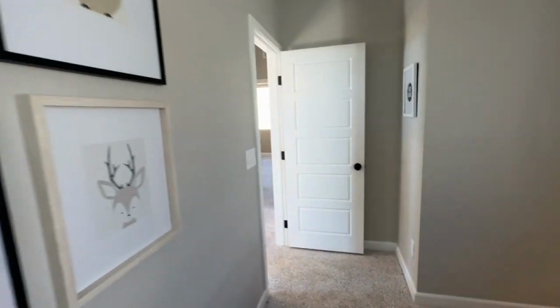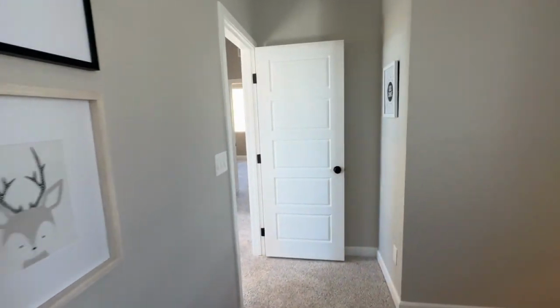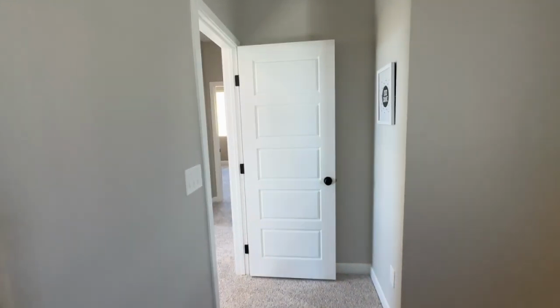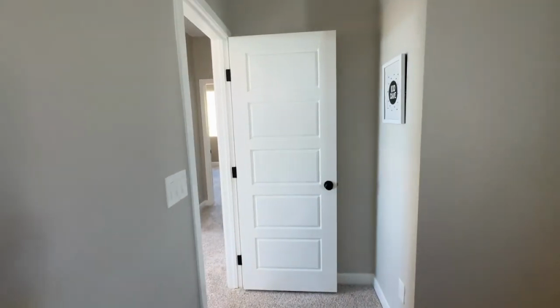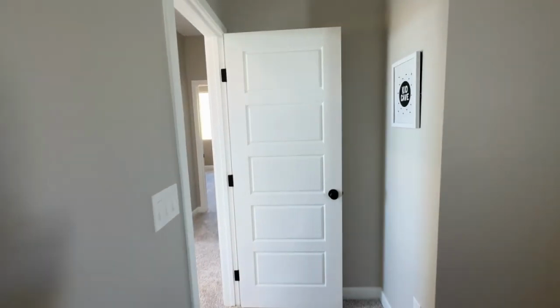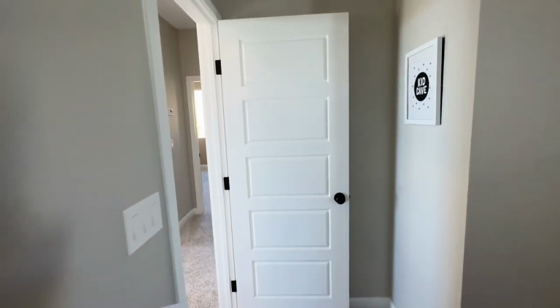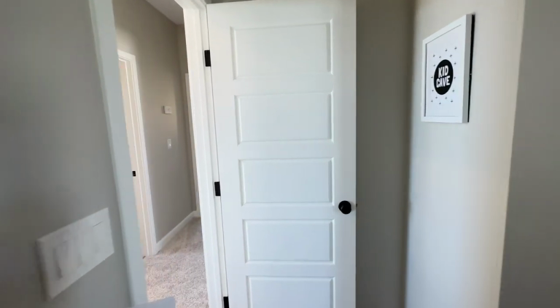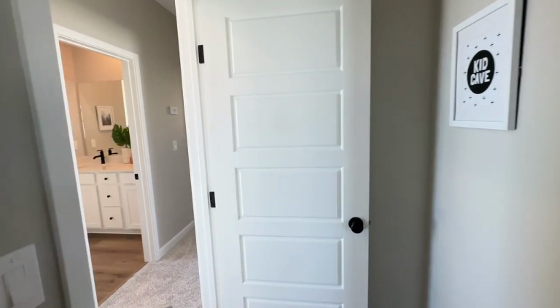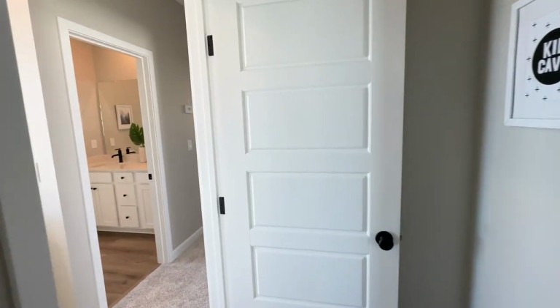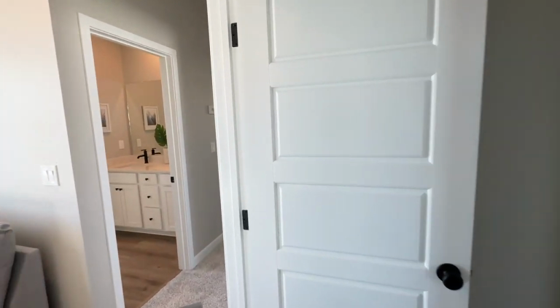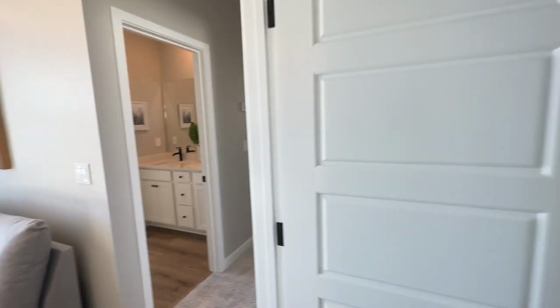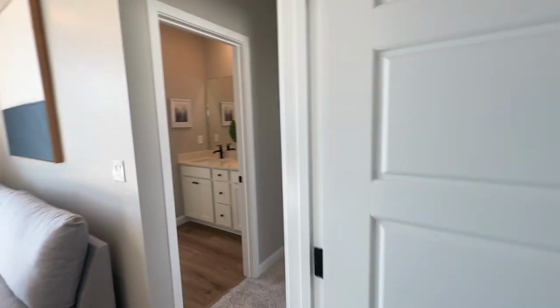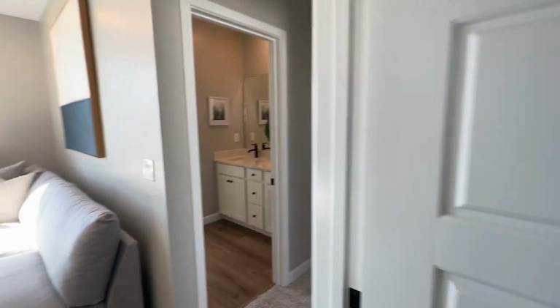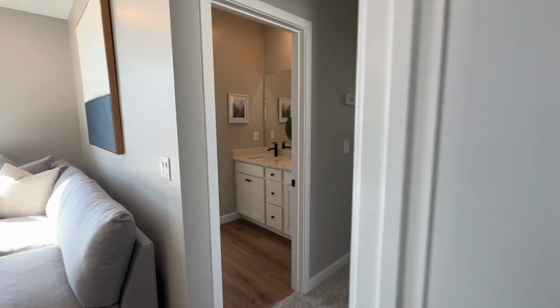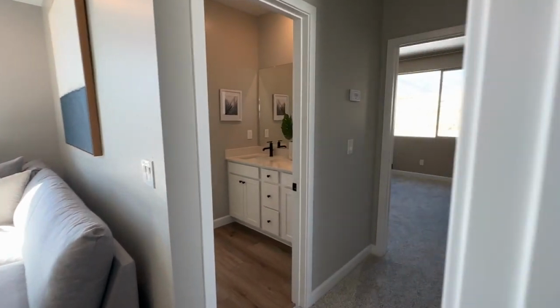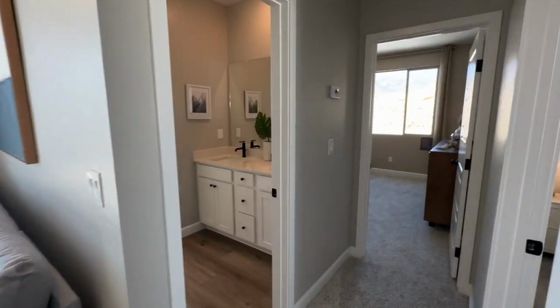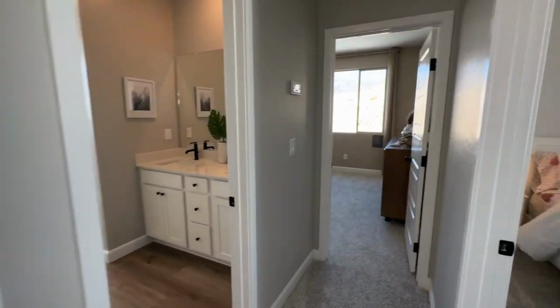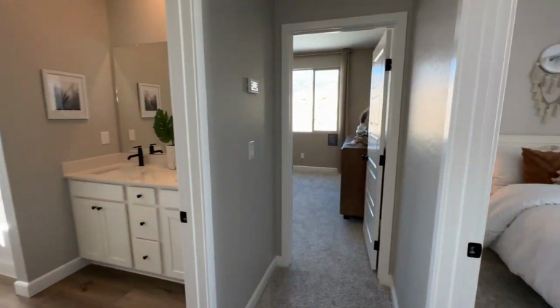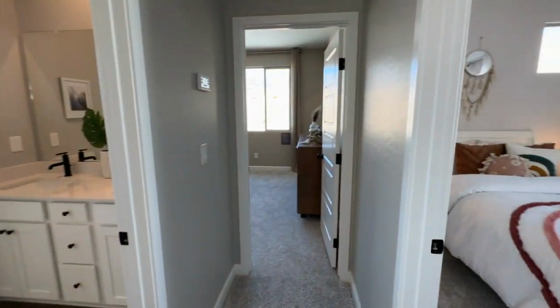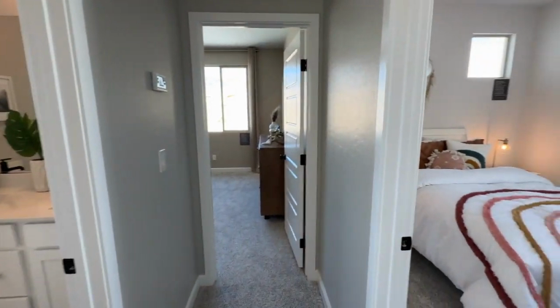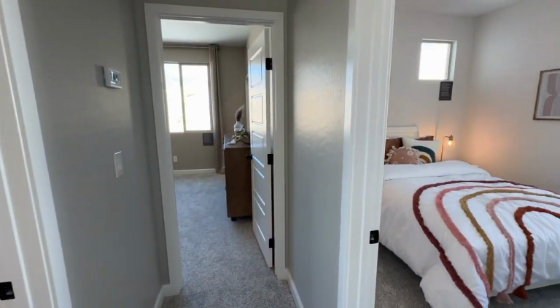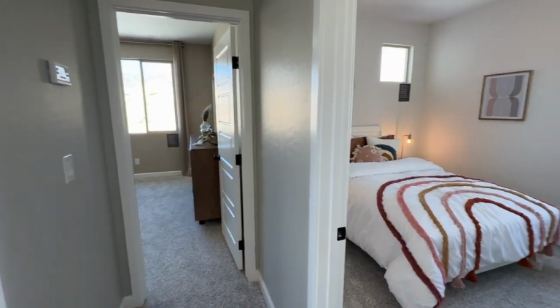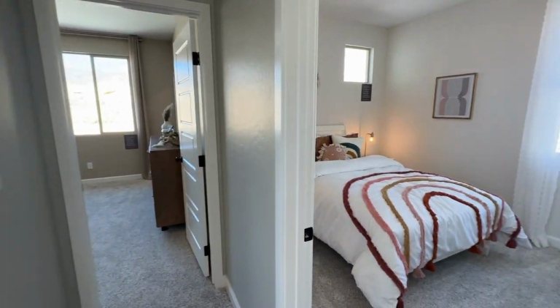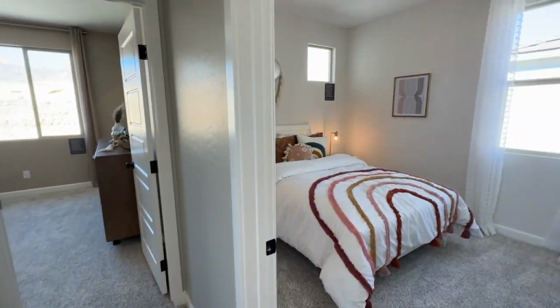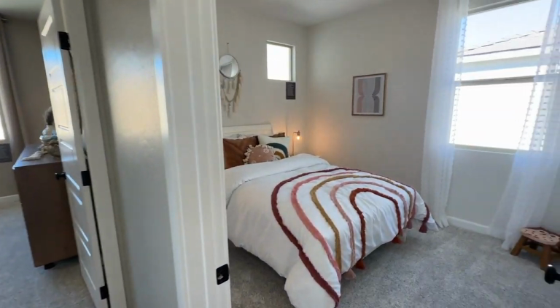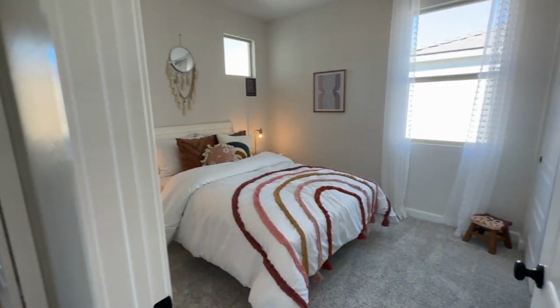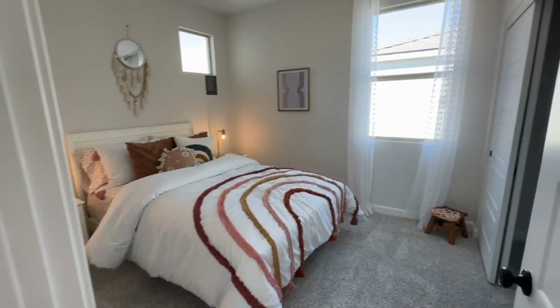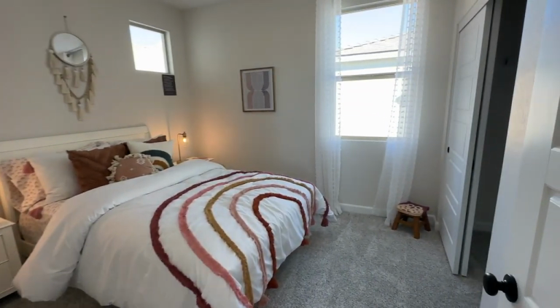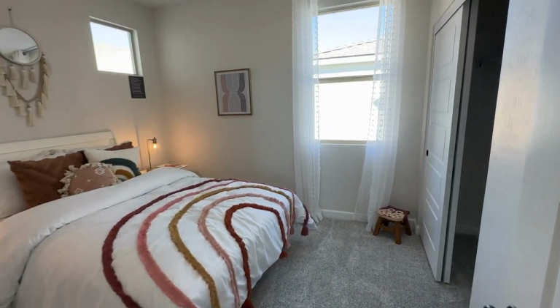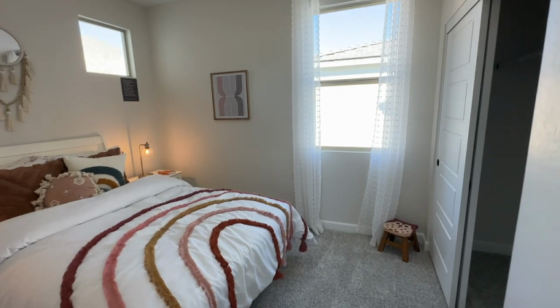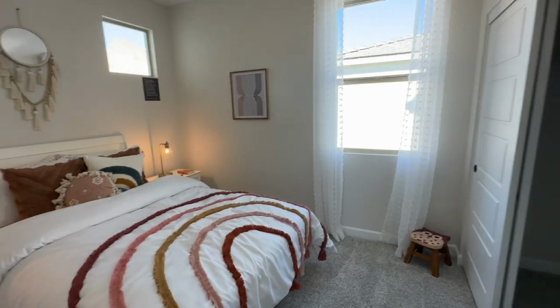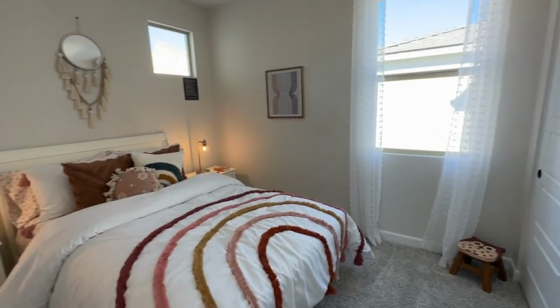The base price of this model is at $564,990. That is just the base price and does not include any lot premiums or upgrades.